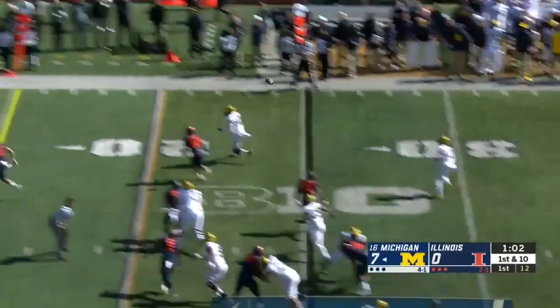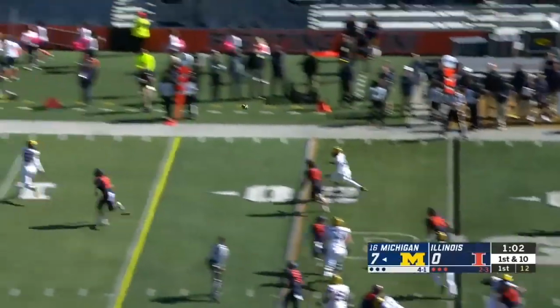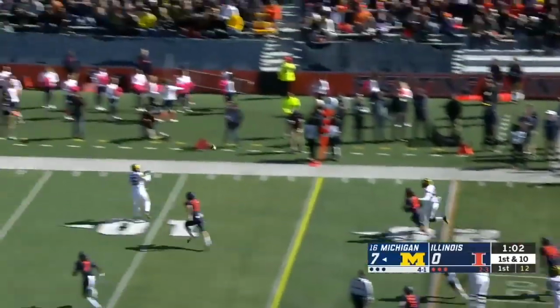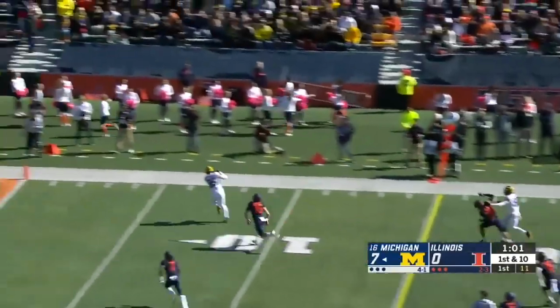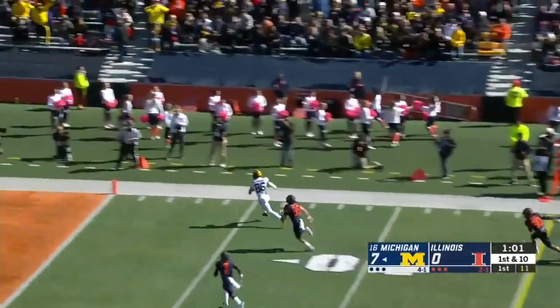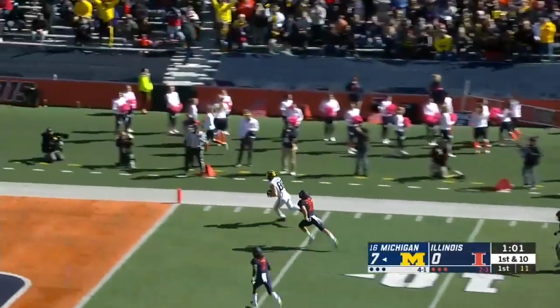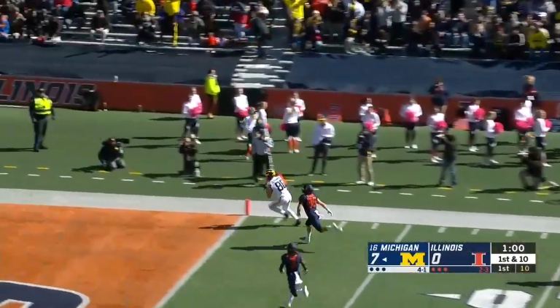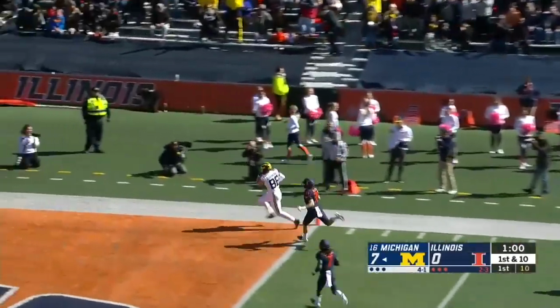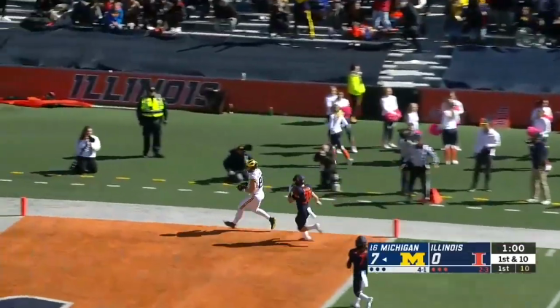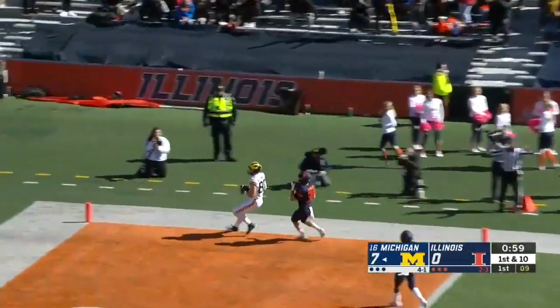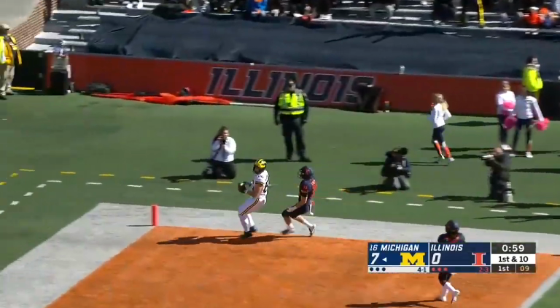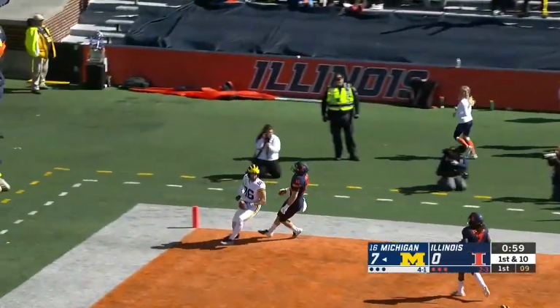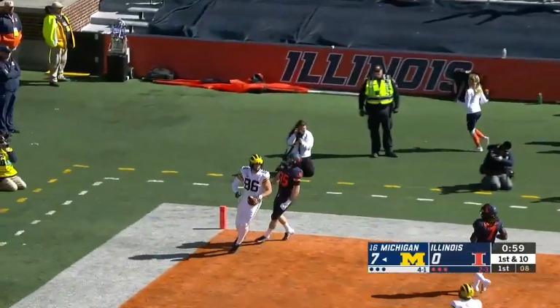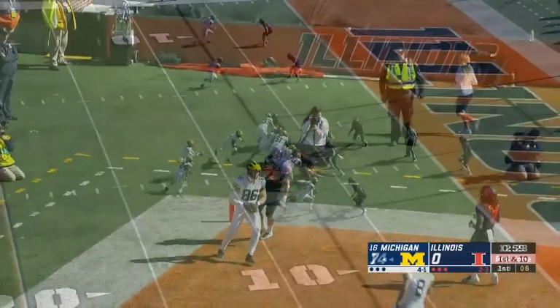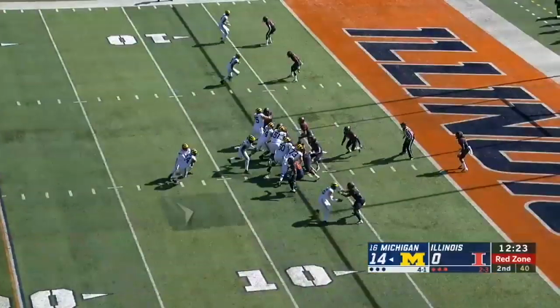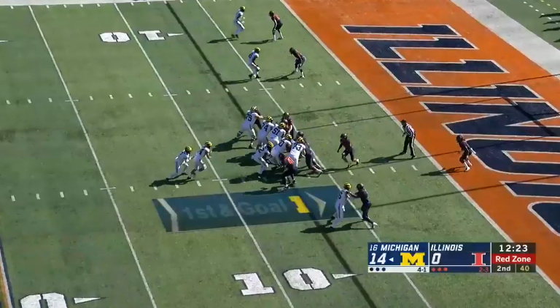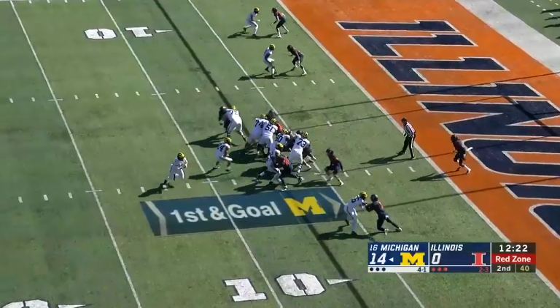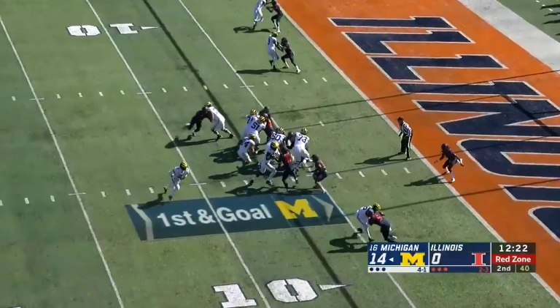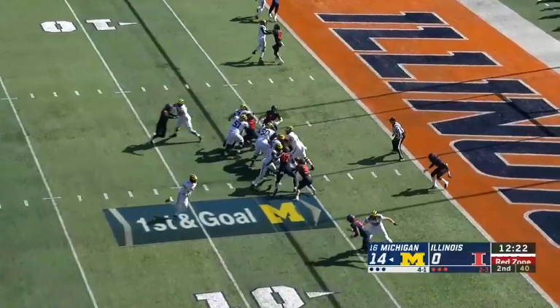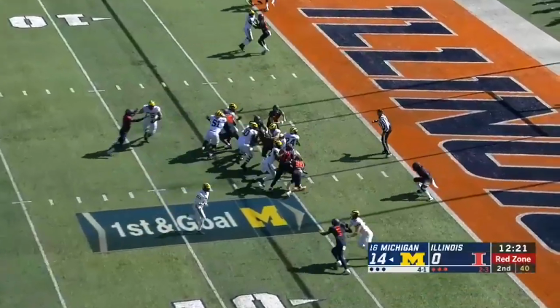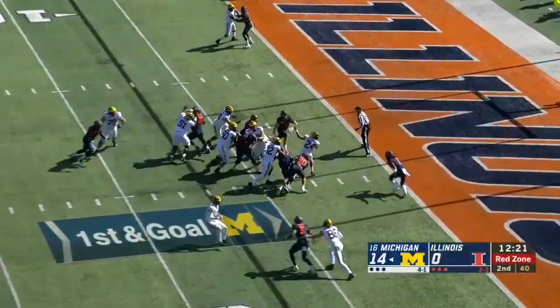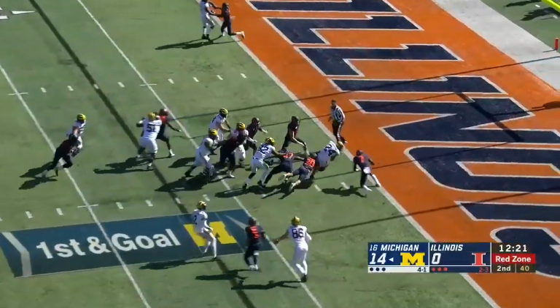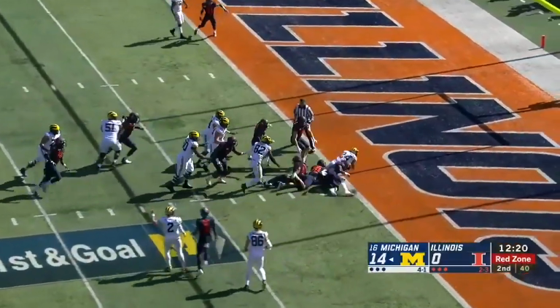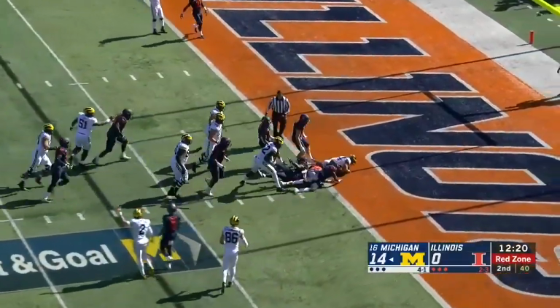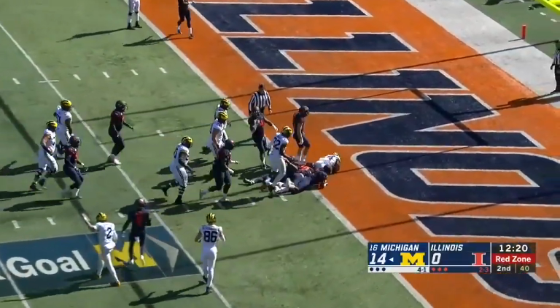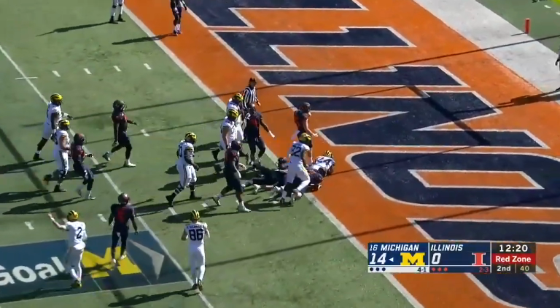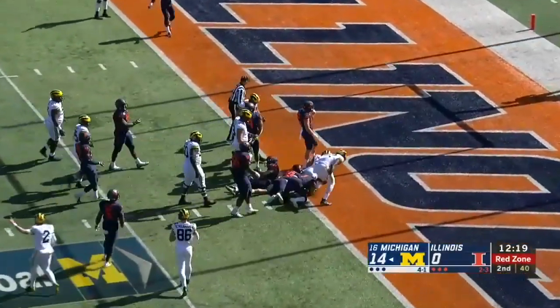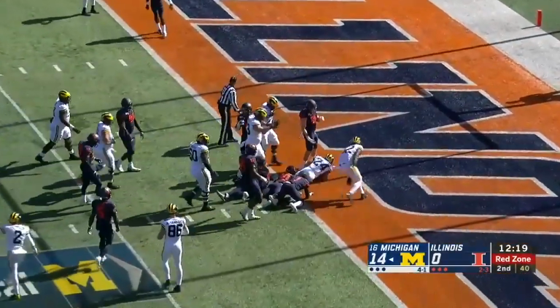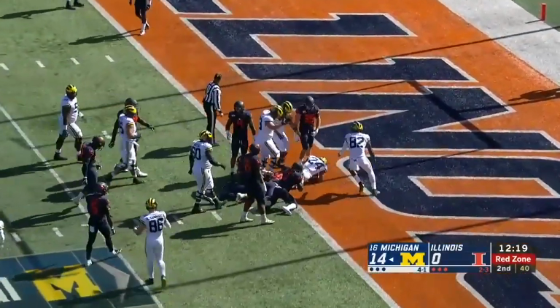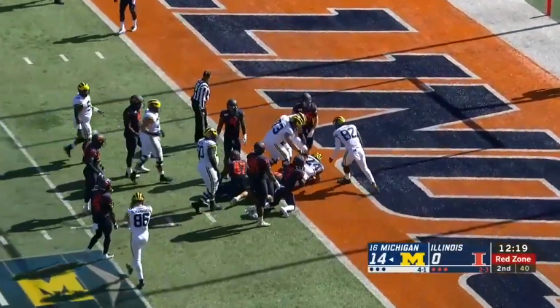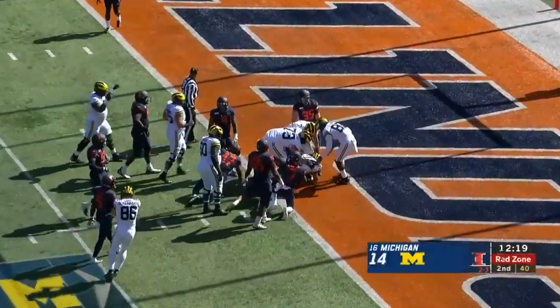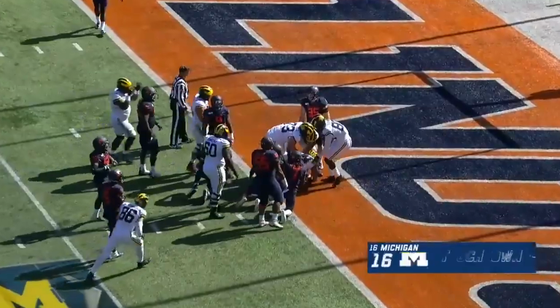Patterson here on the rollout, got a receiver — got to be a touchdown. Charbonnet straight ahead, he's into the end zone, touchdown, Wolverines.